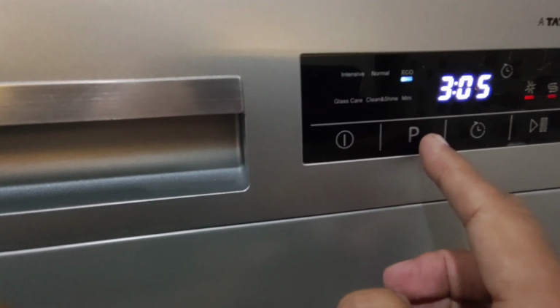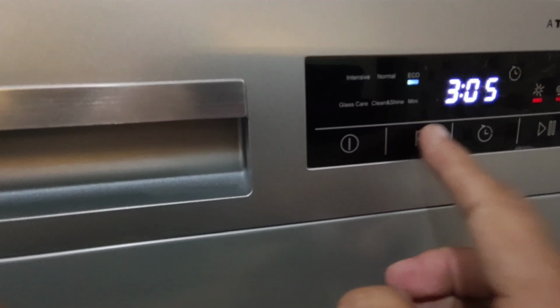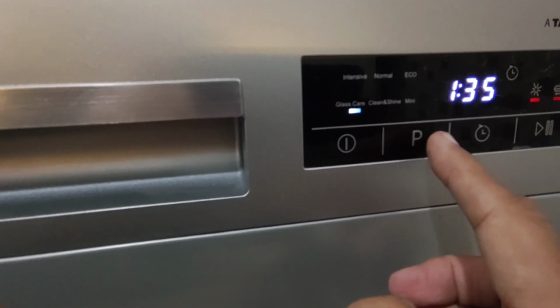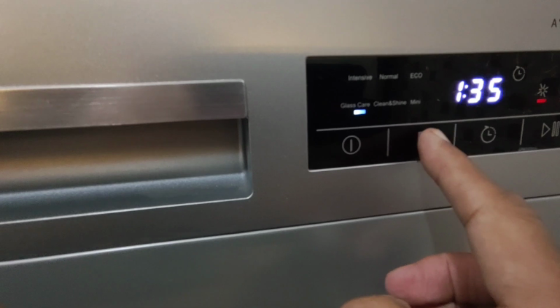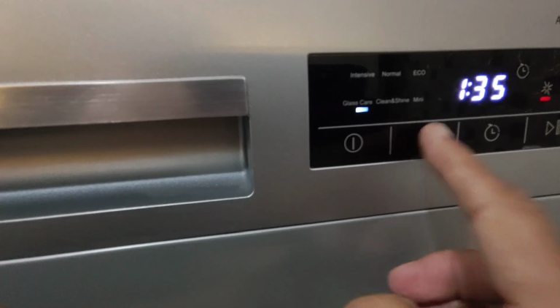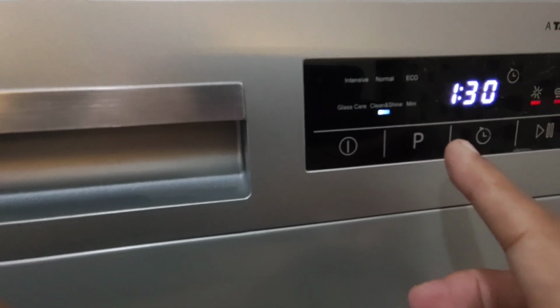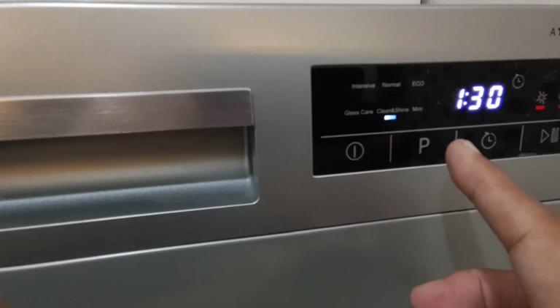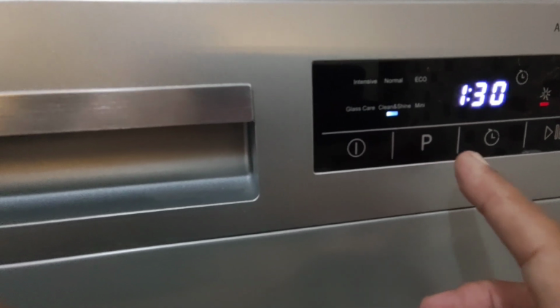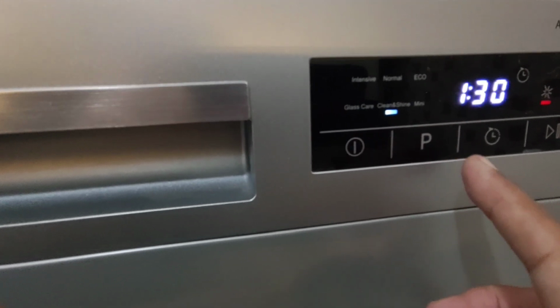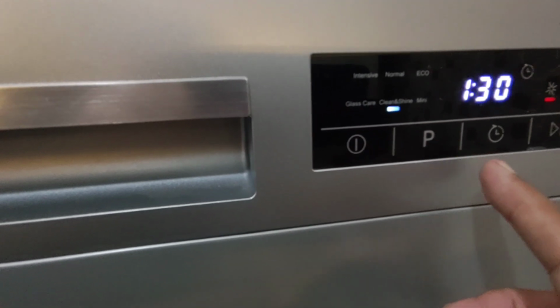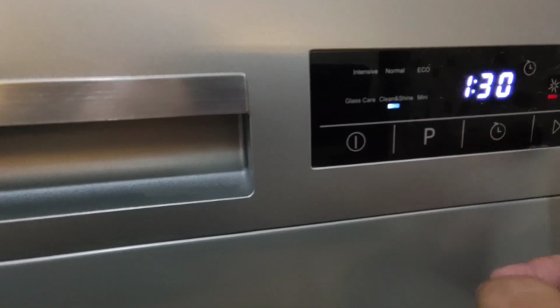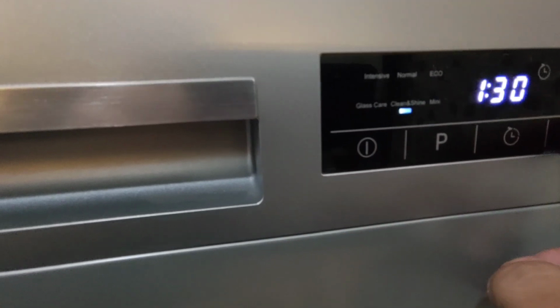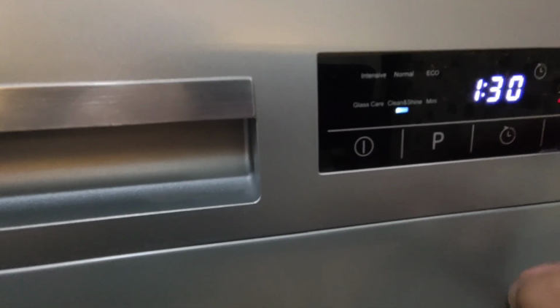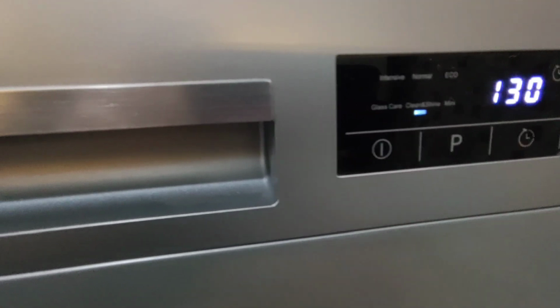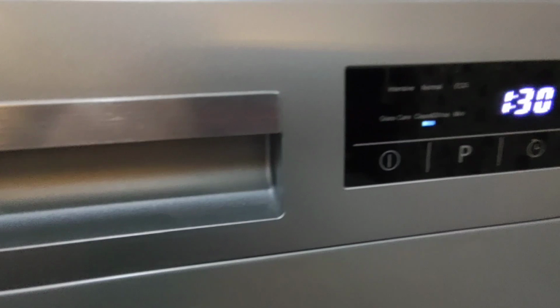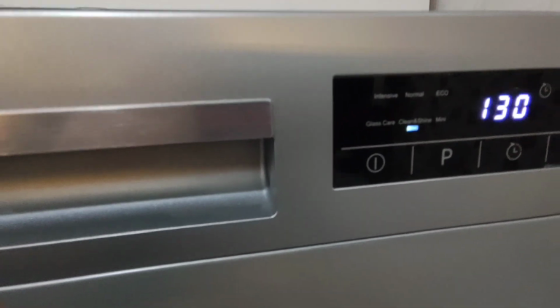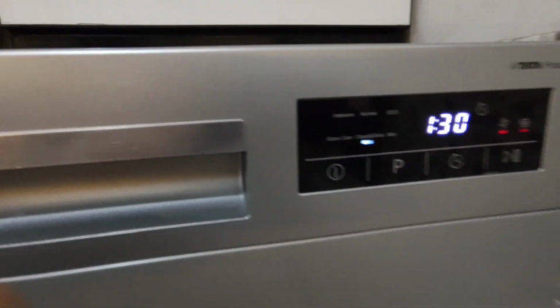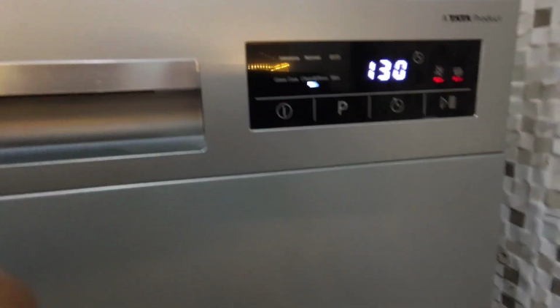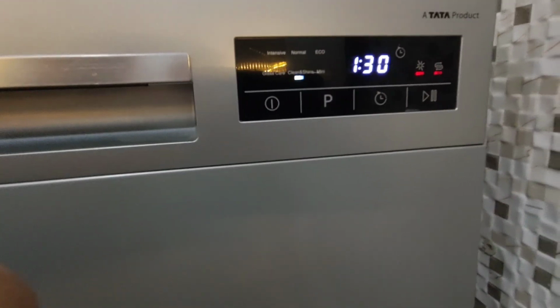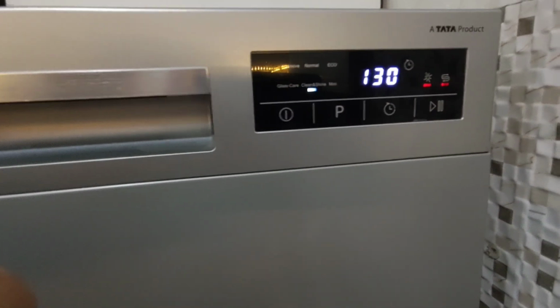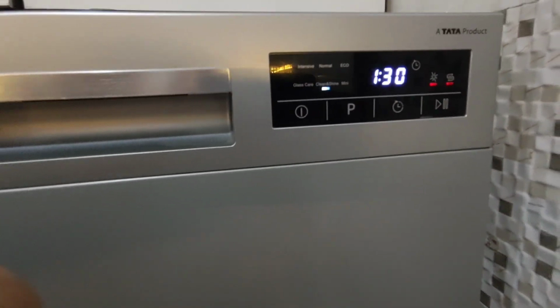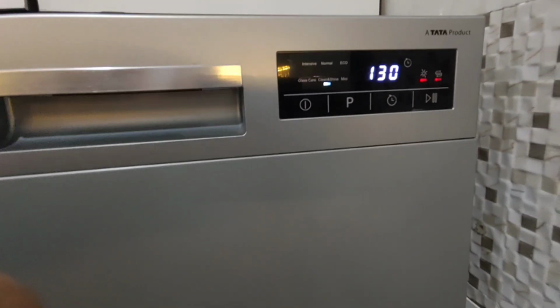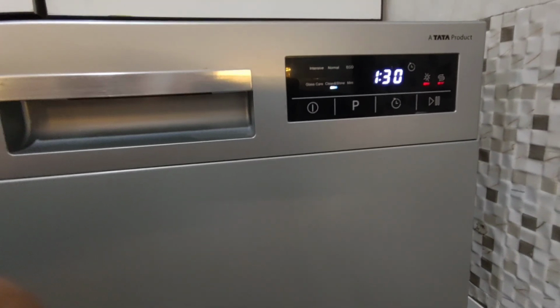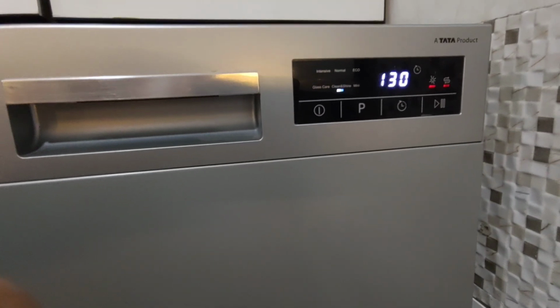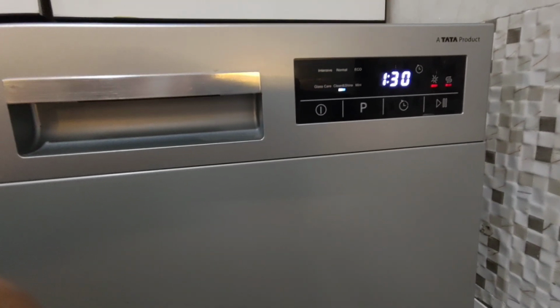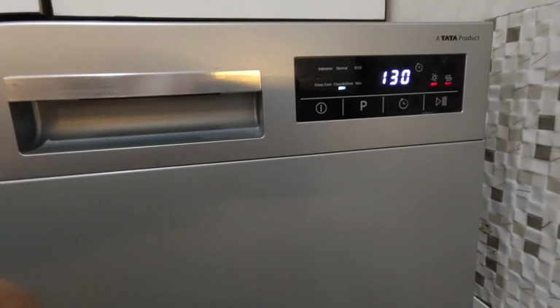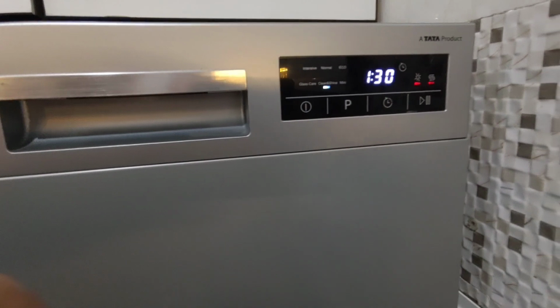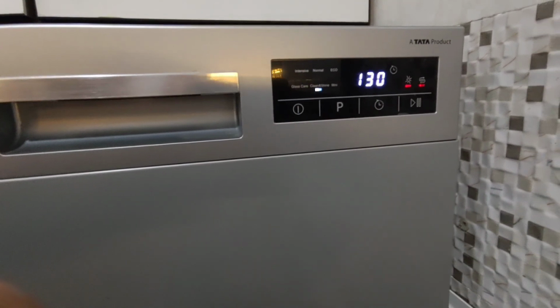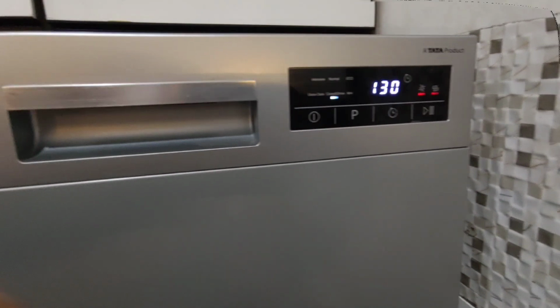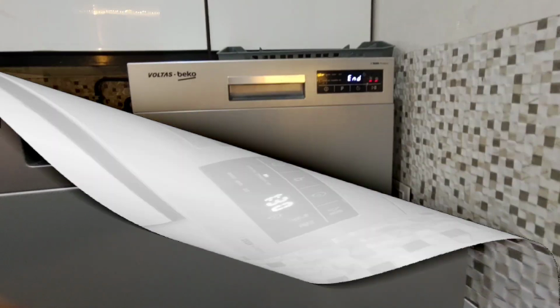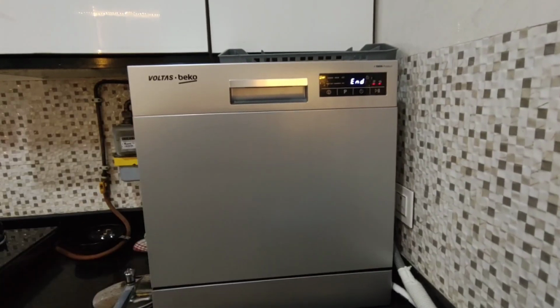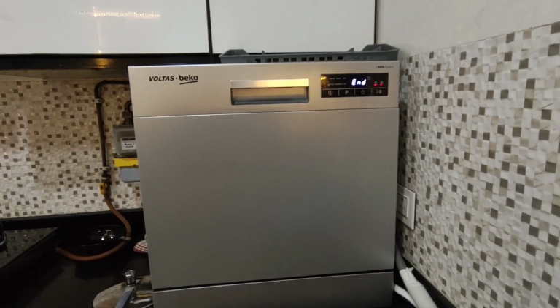There are six programs and each program has a different time. The longest one is the 'Clean and Shine' cycle, and in Clean and Shine the utensils come out very well washed because the water is heated to about 70 degrees centigrade.